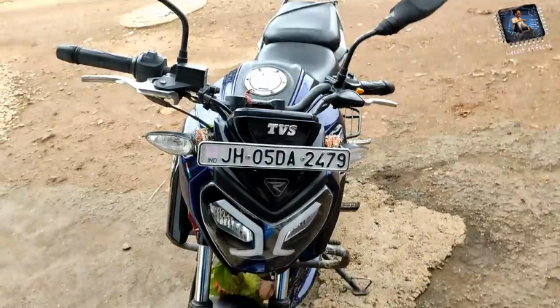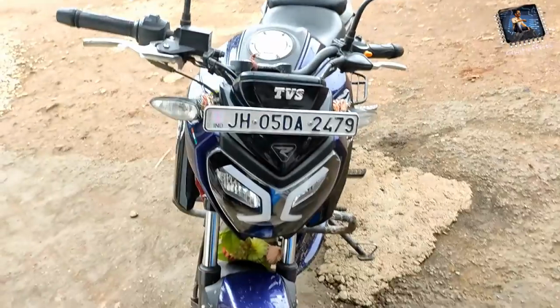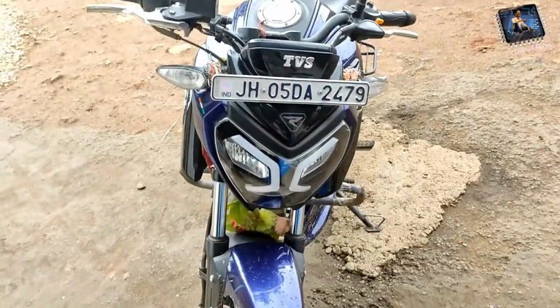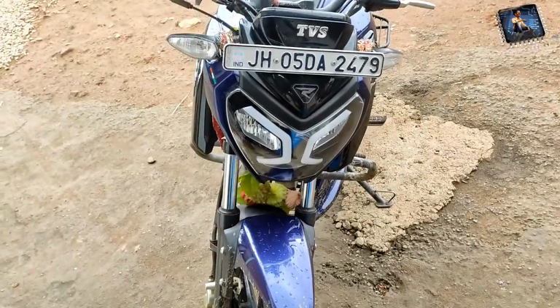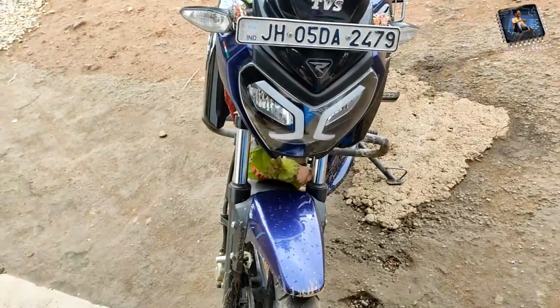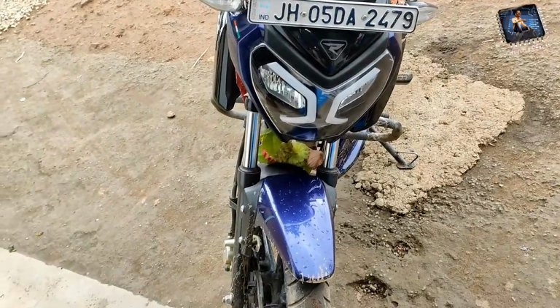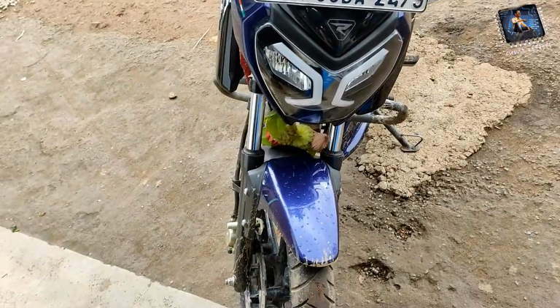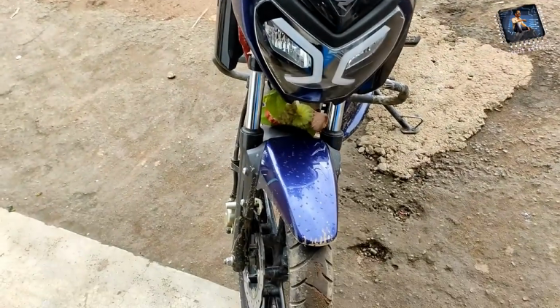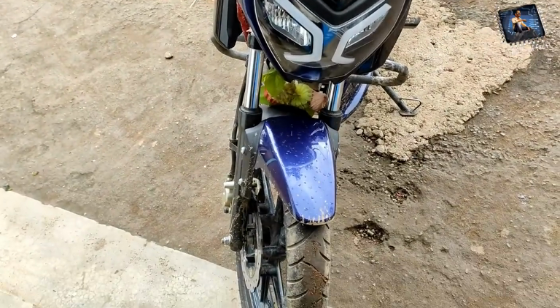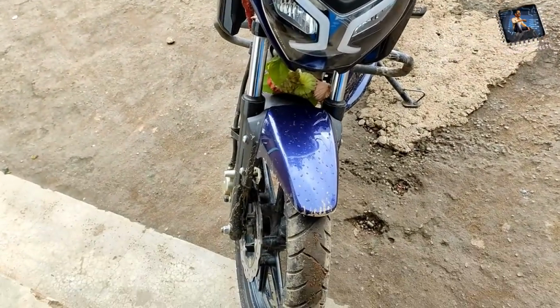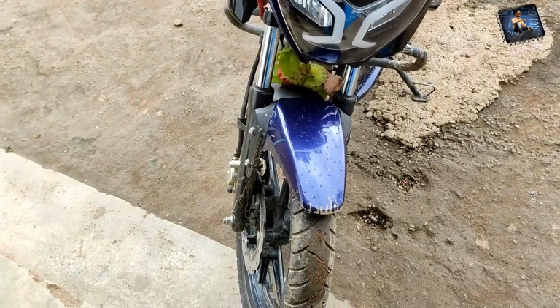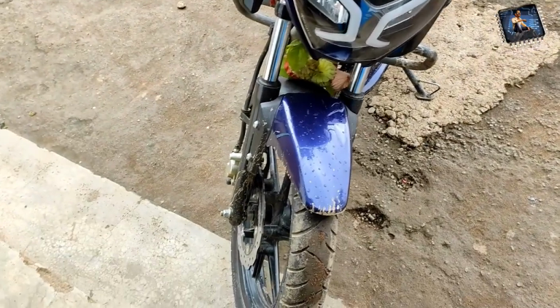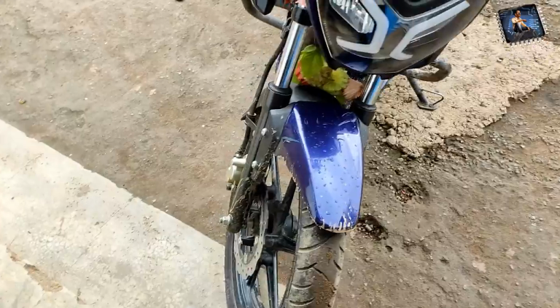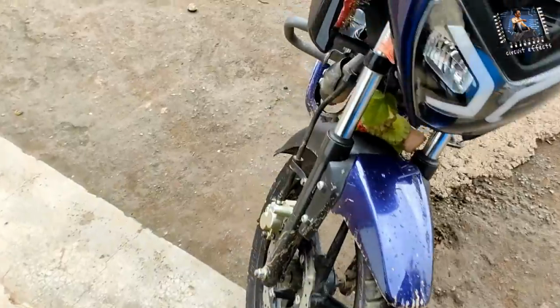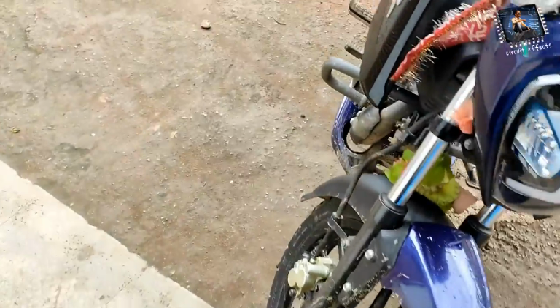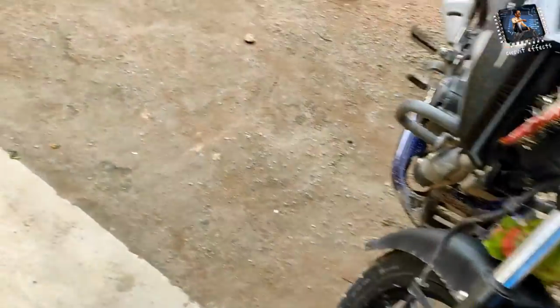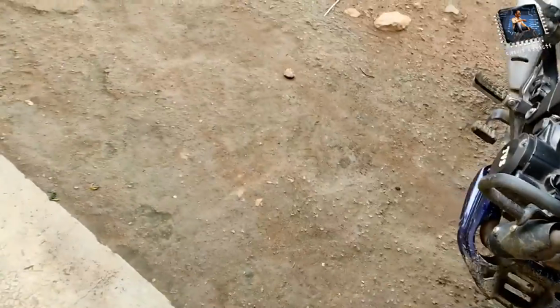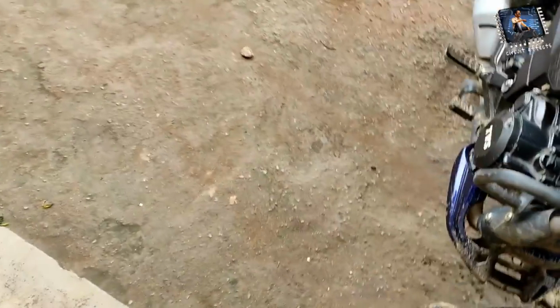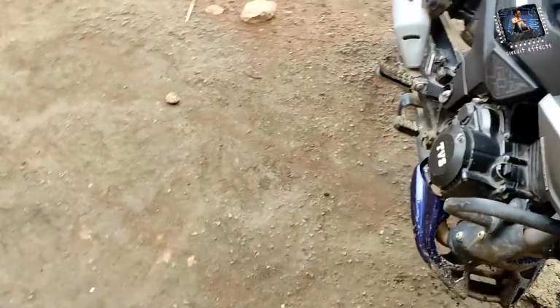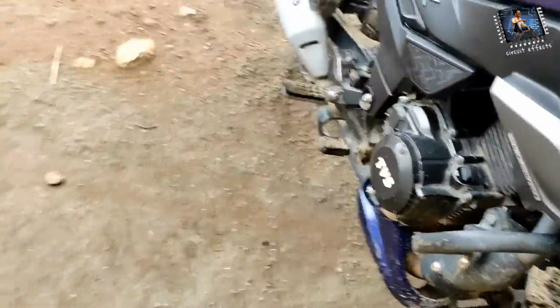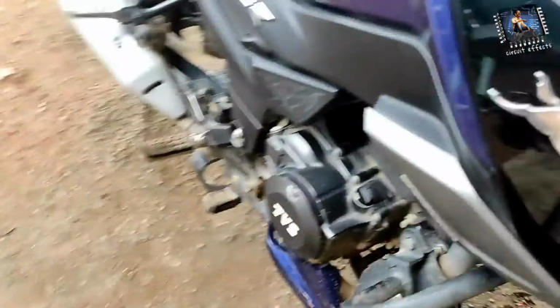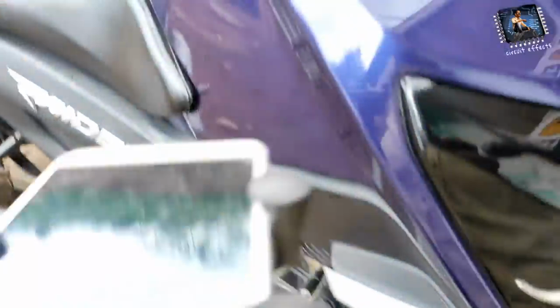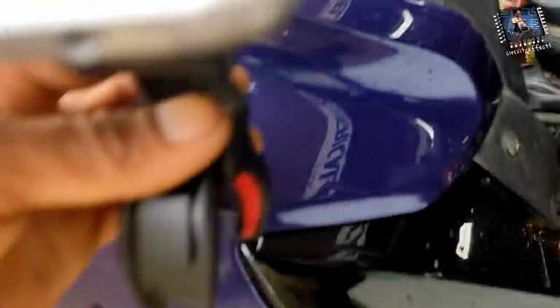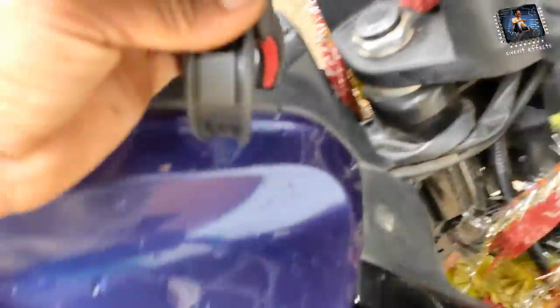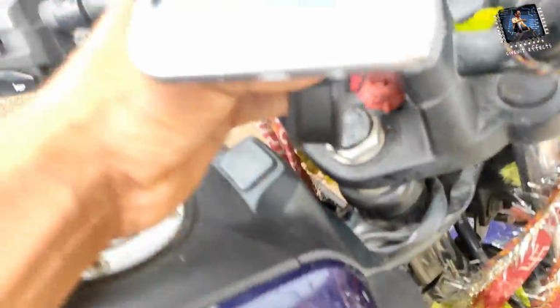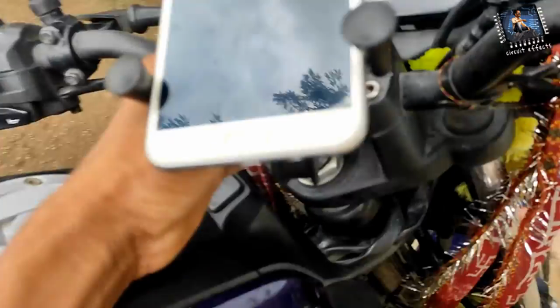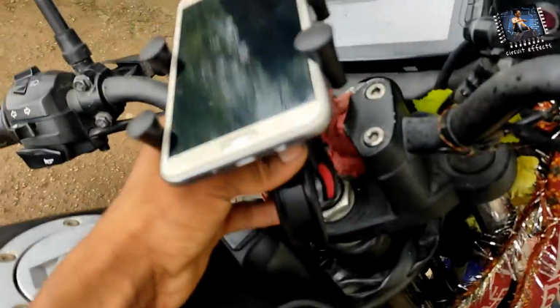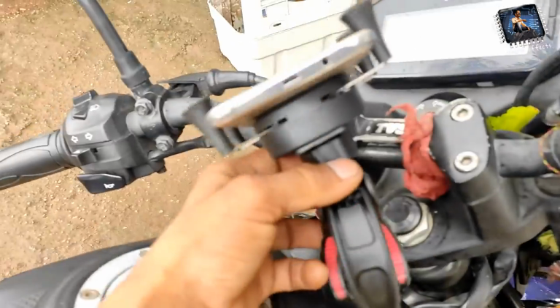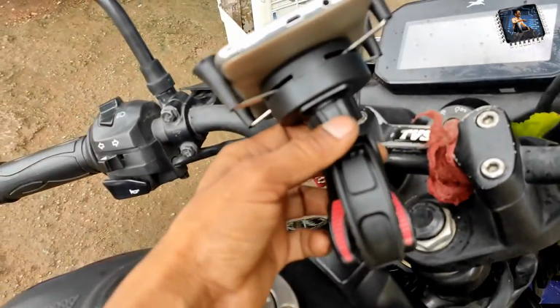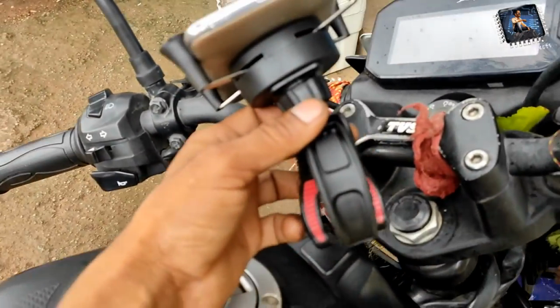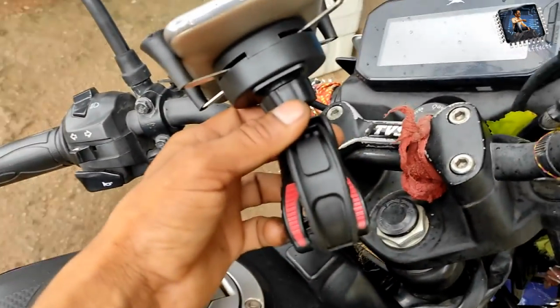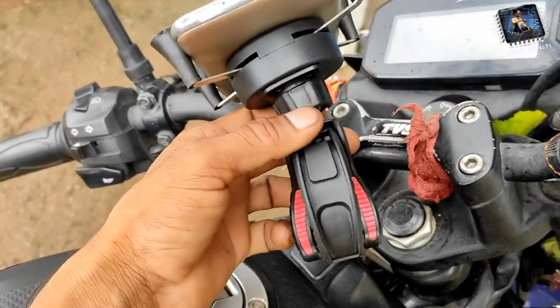If you have a Rider bike or any other bike, you can easily install it on all bikes. So let's go — this rider will be in front, at the front.